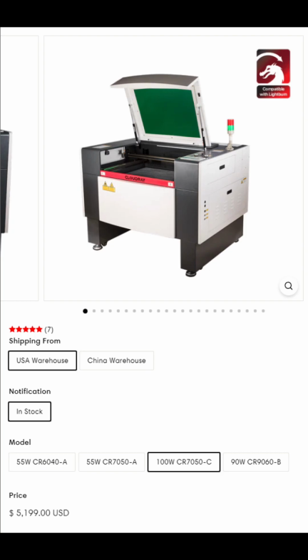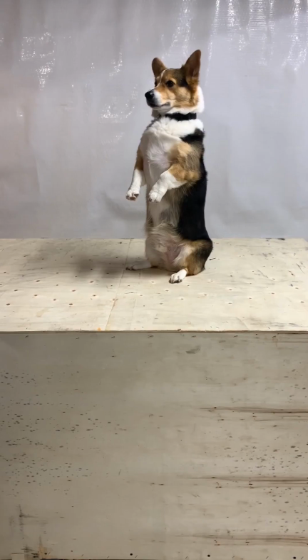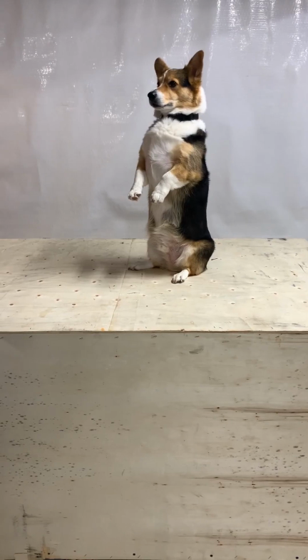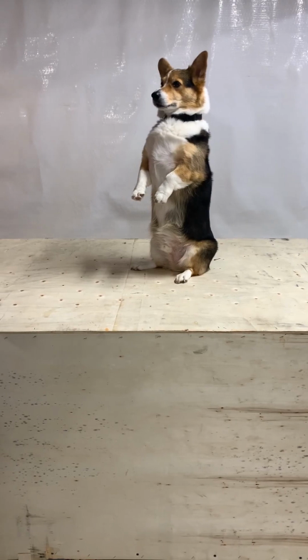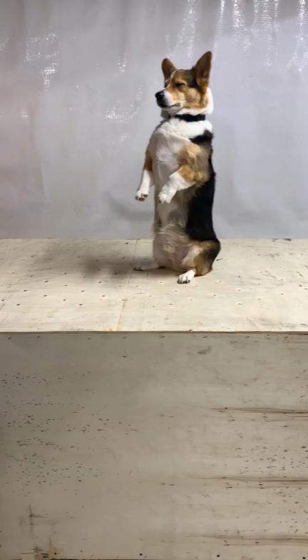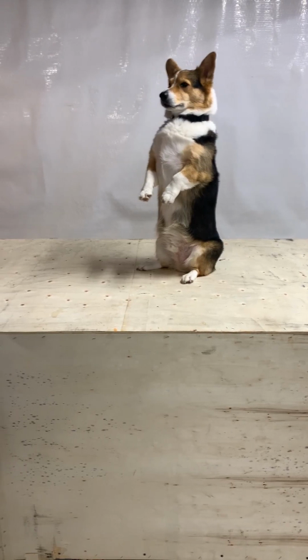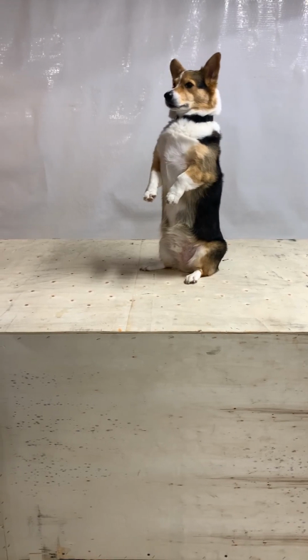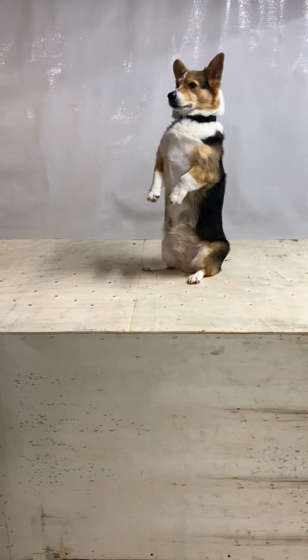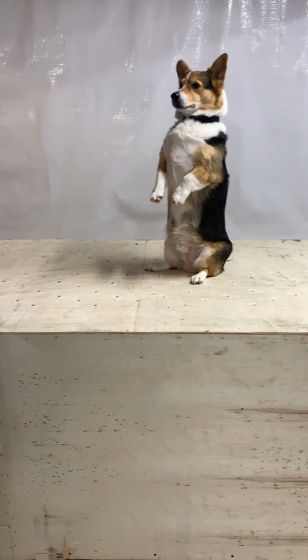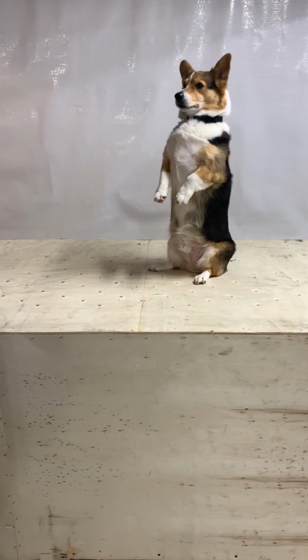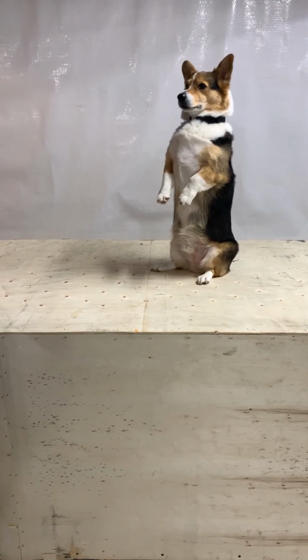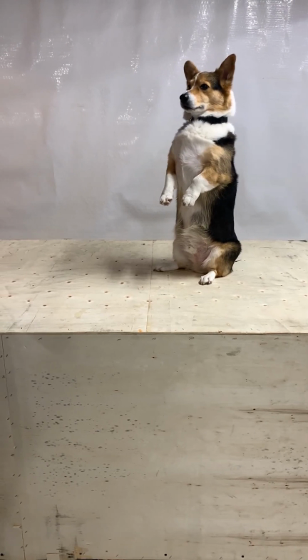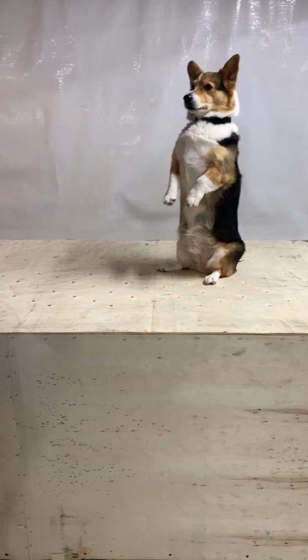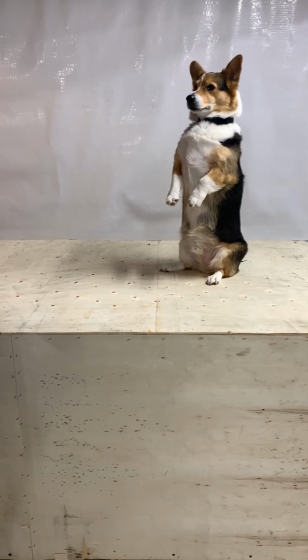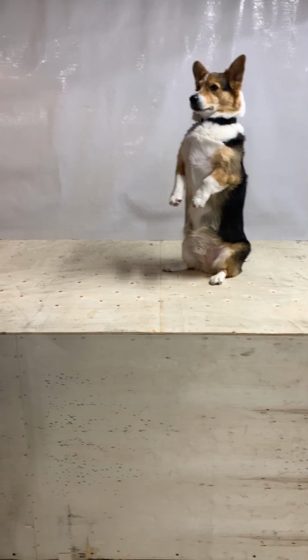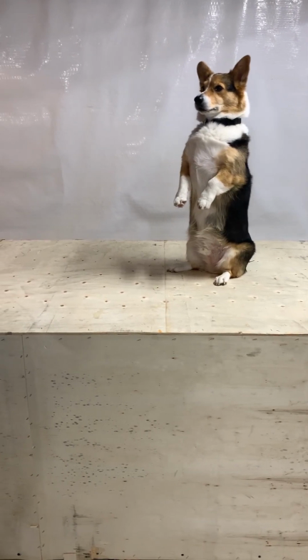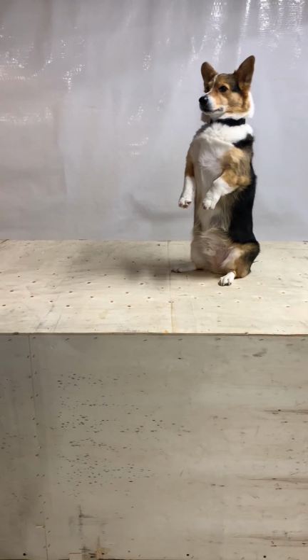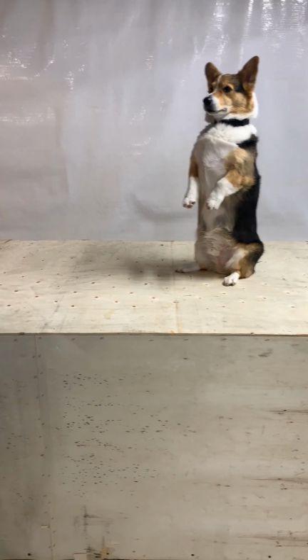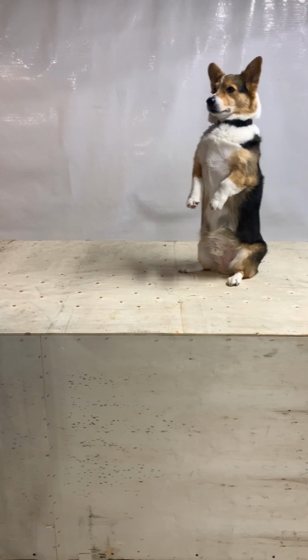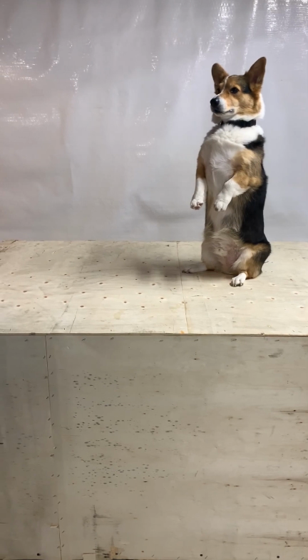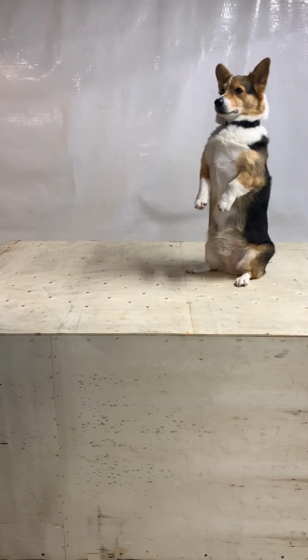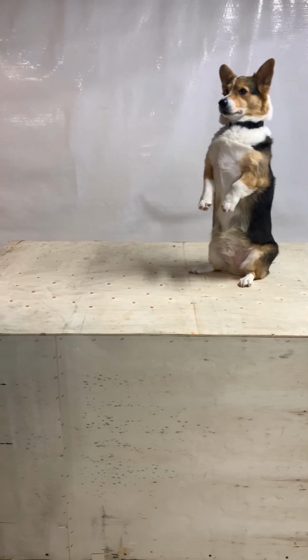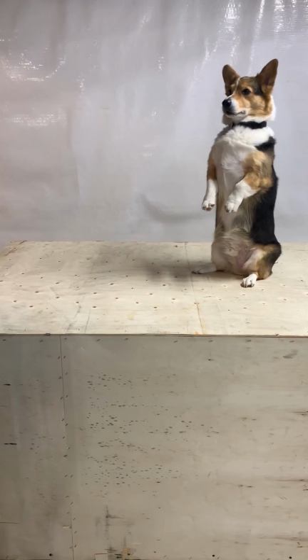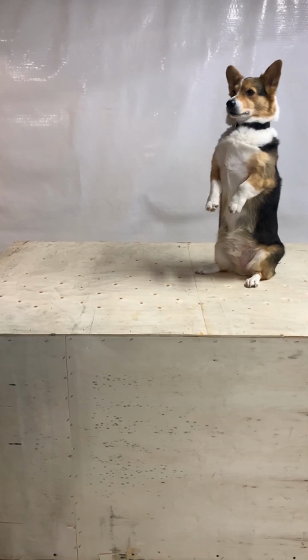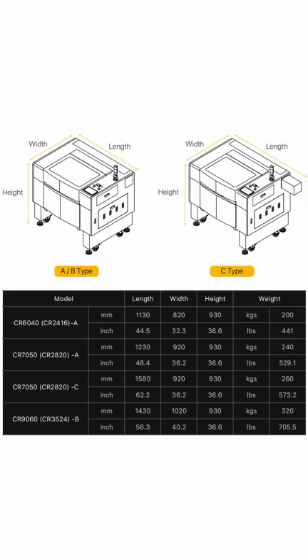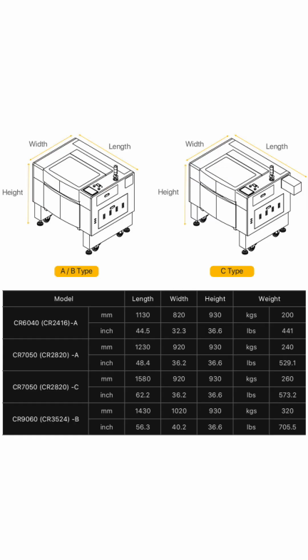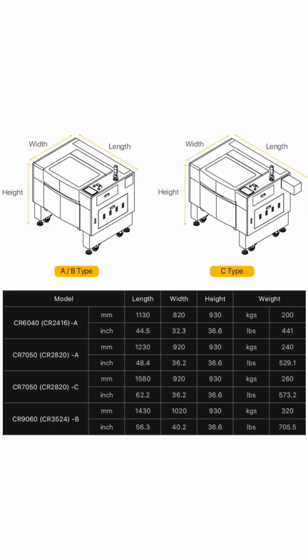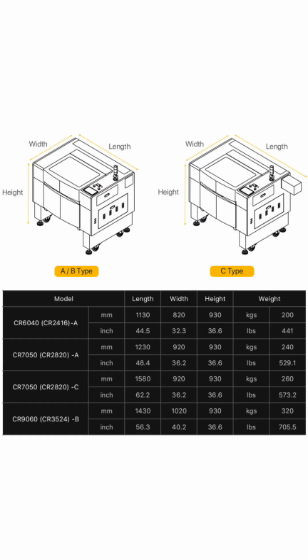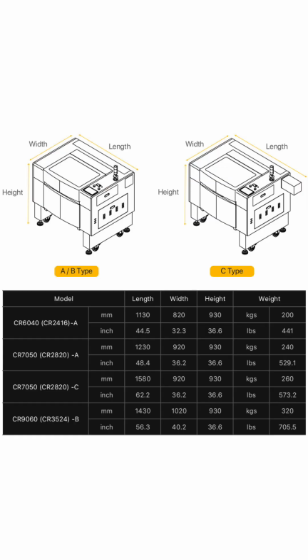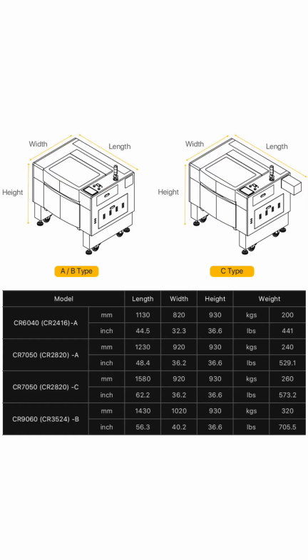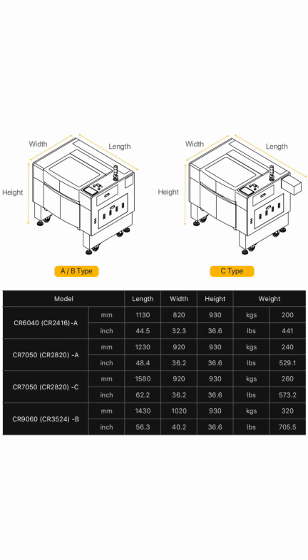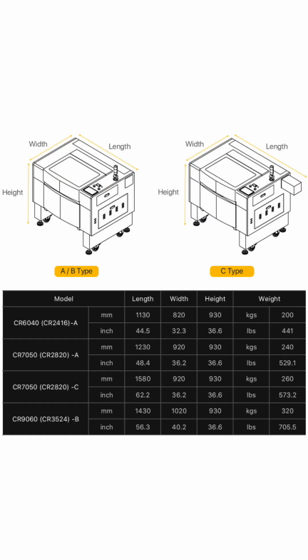The machine I got is right in the middle as far as size goes, and Cloudray also offers the same machine in a larger and smaller size.